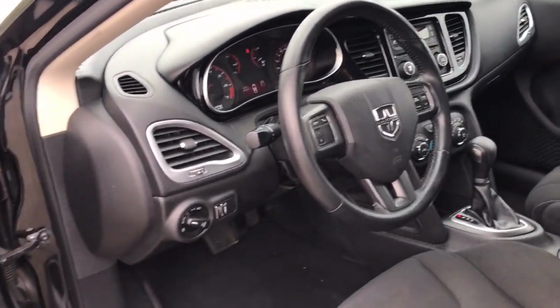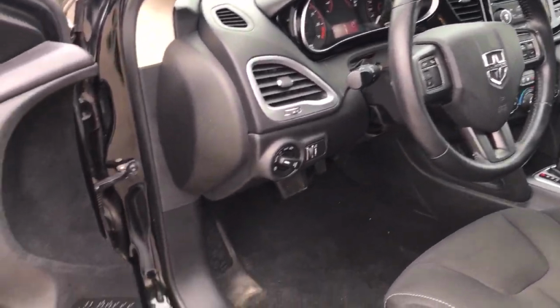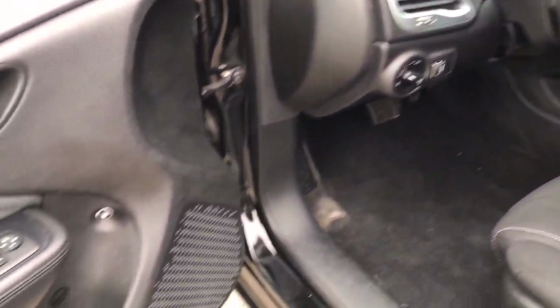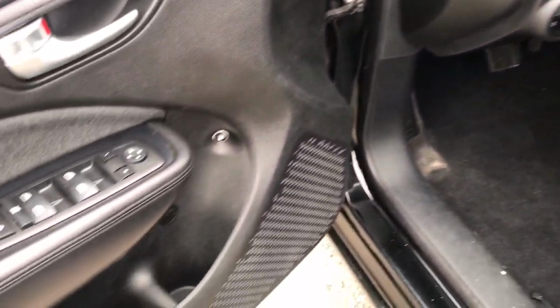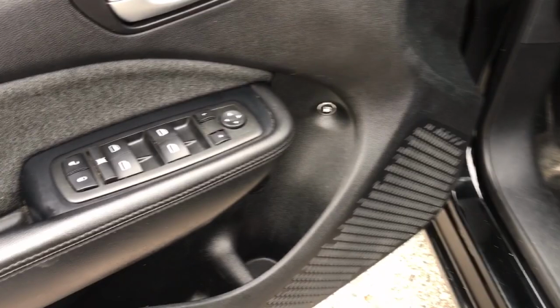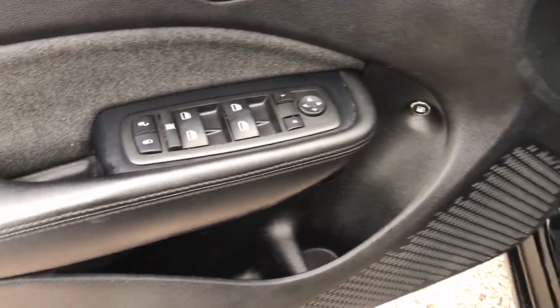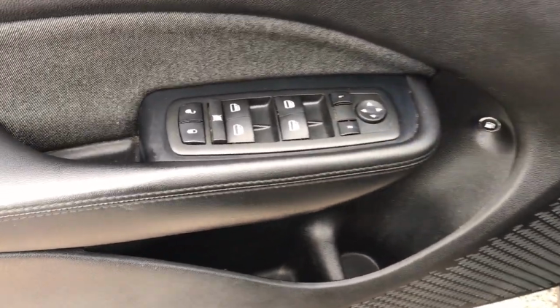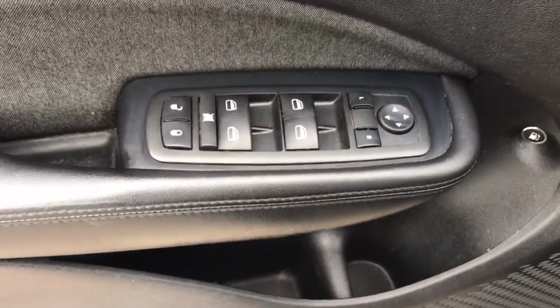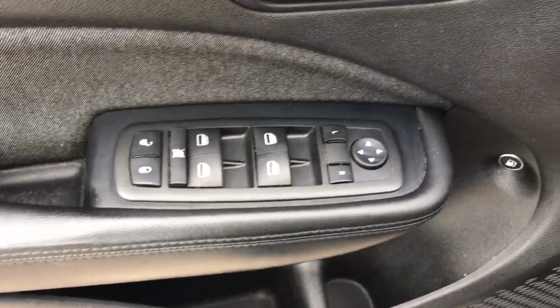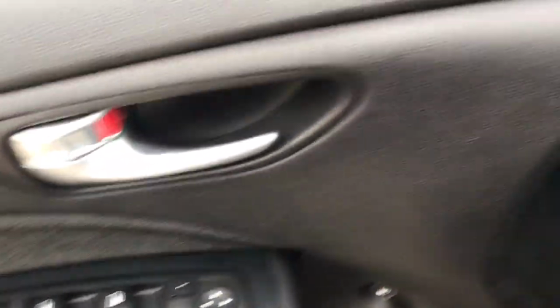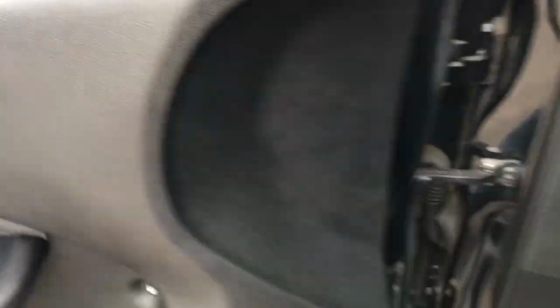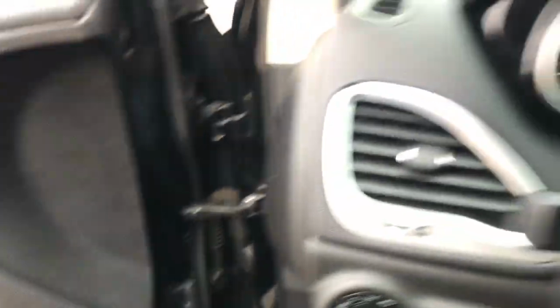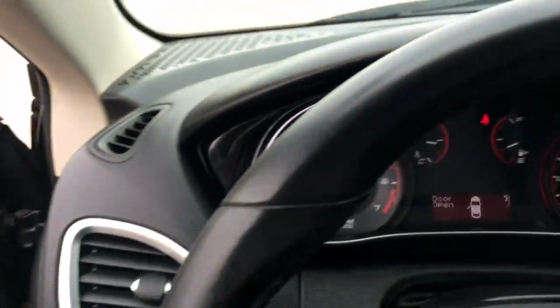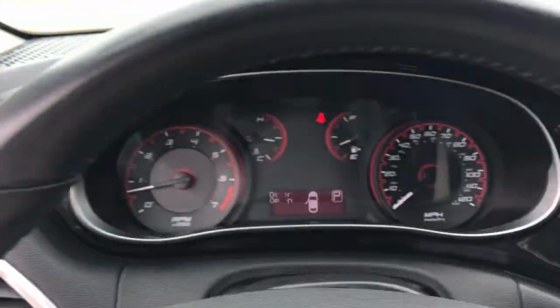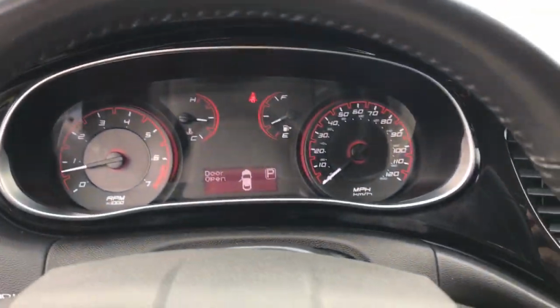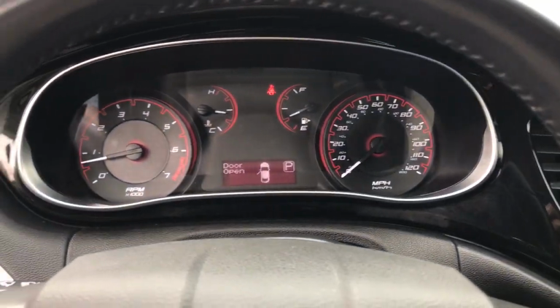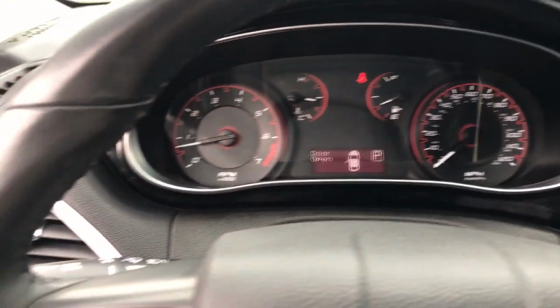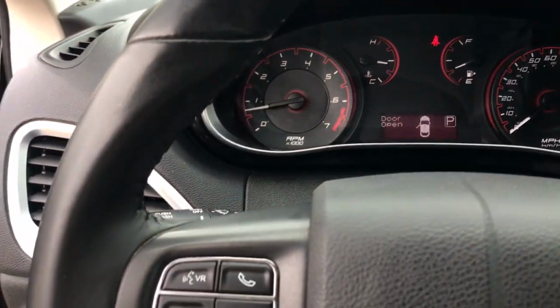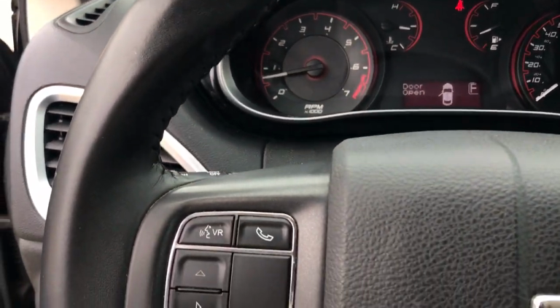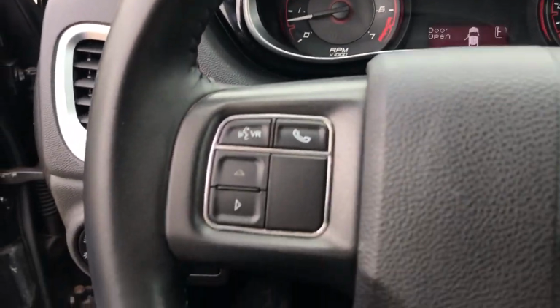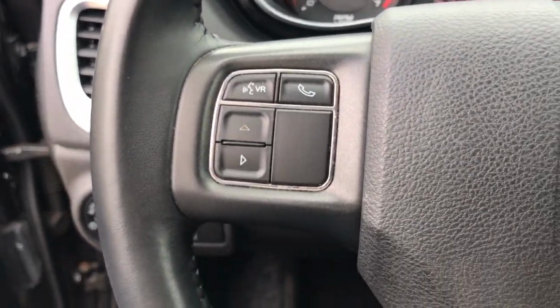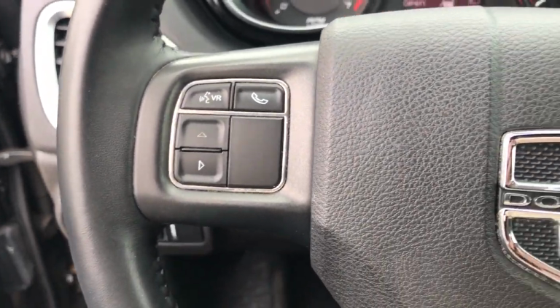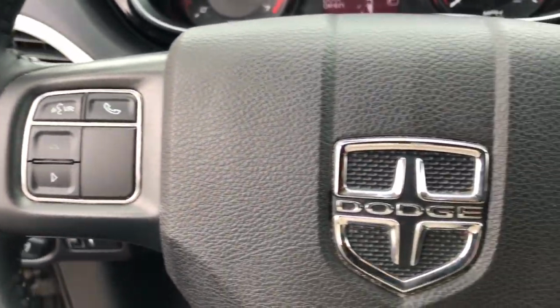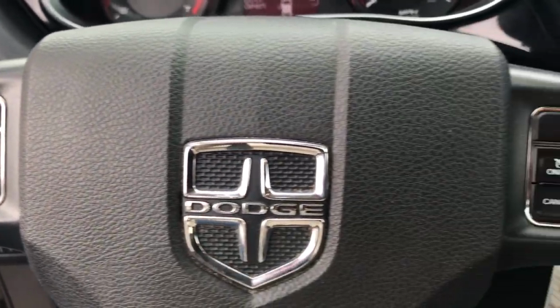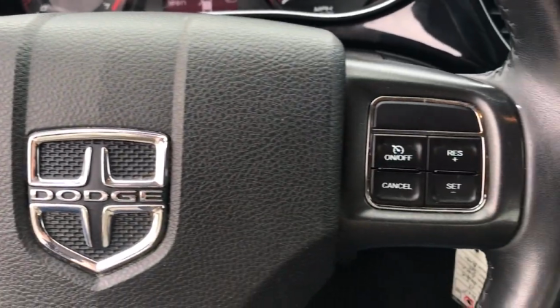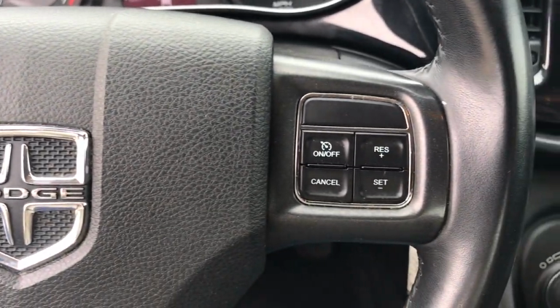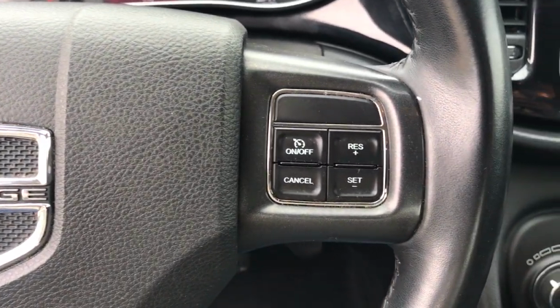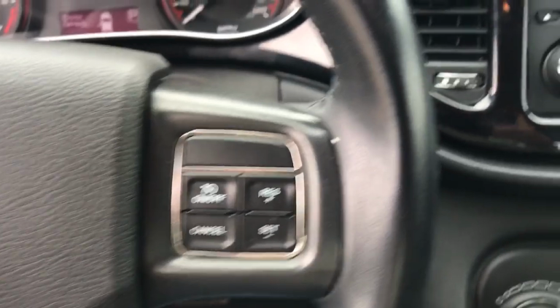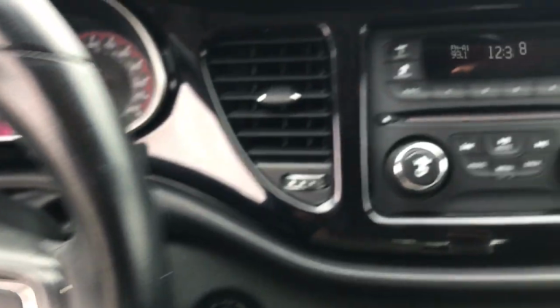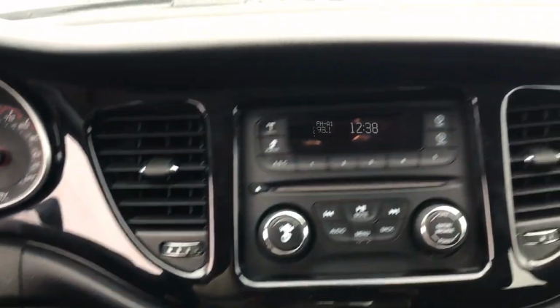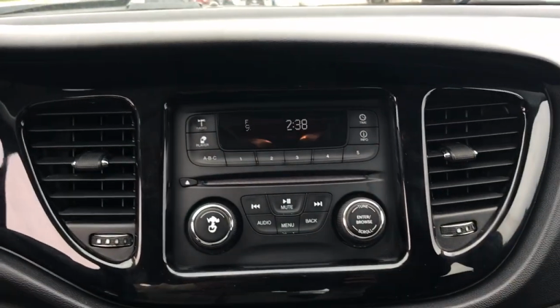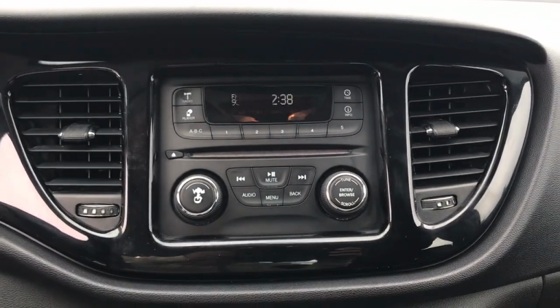Keyless entry, four-cylinder engine, satellite radio, fog lamps, electronic stability control, Bluetooth connection, leather-wrapped steering wheel, stability control, traction control, intermittent wipers.